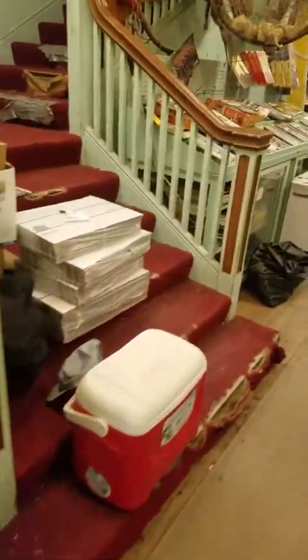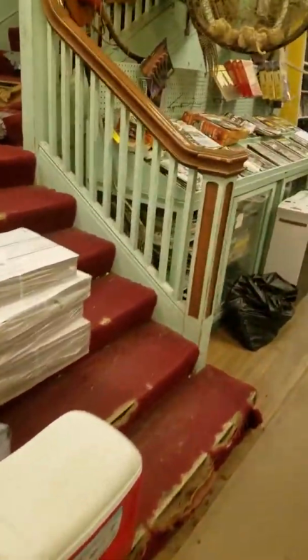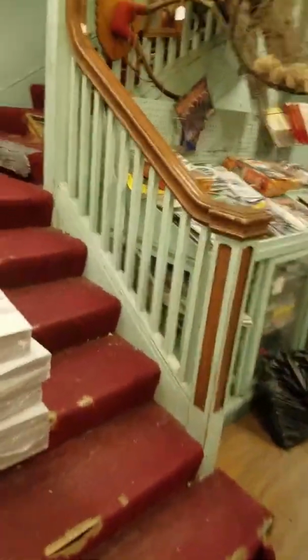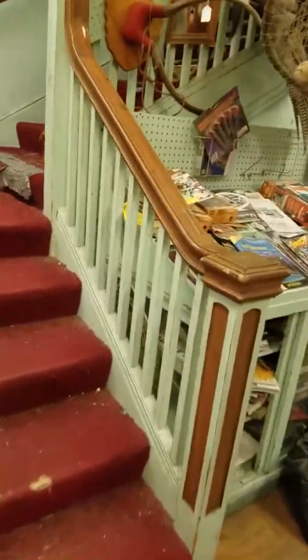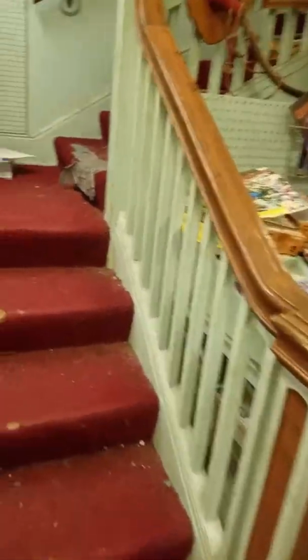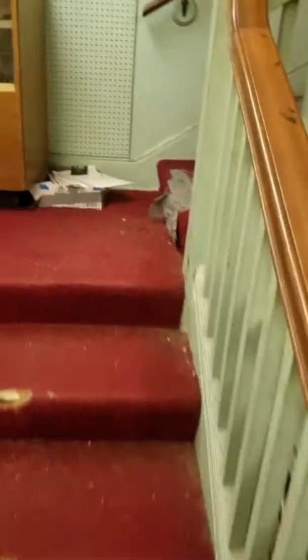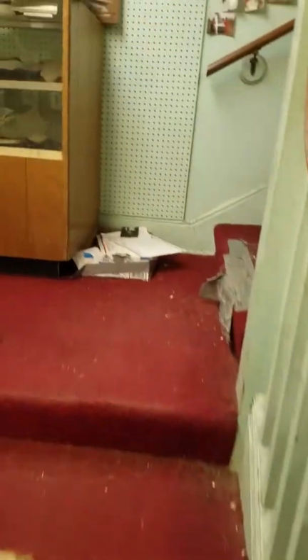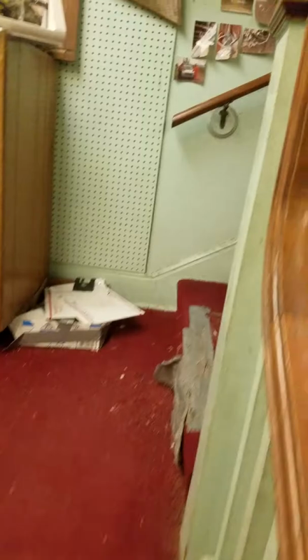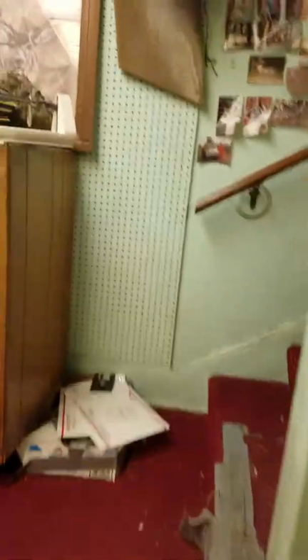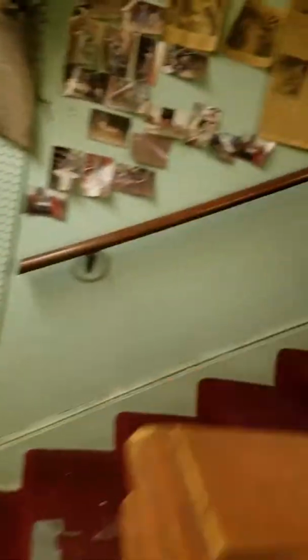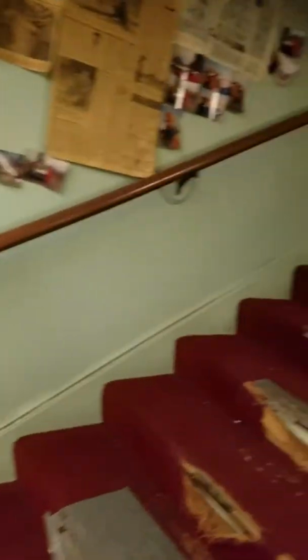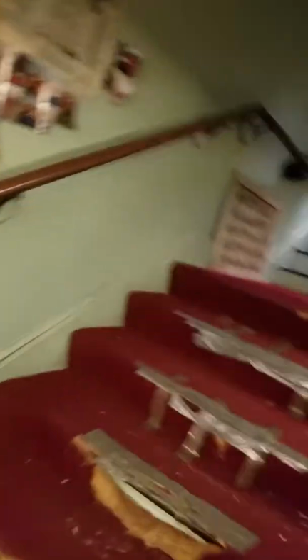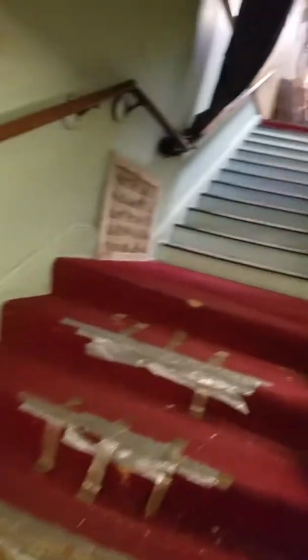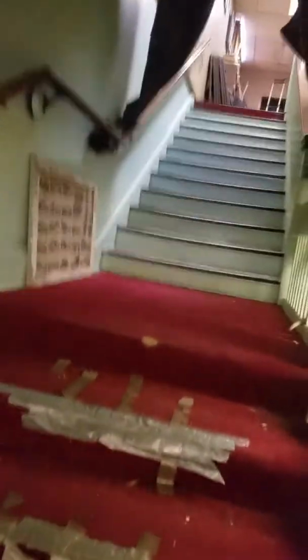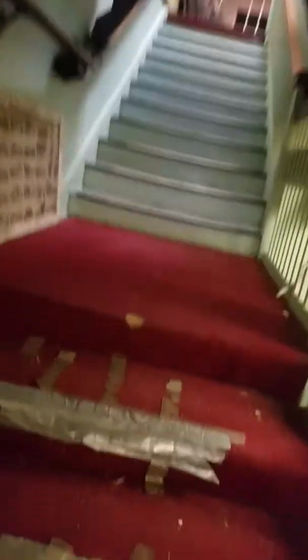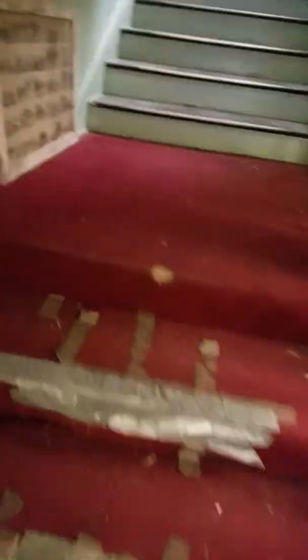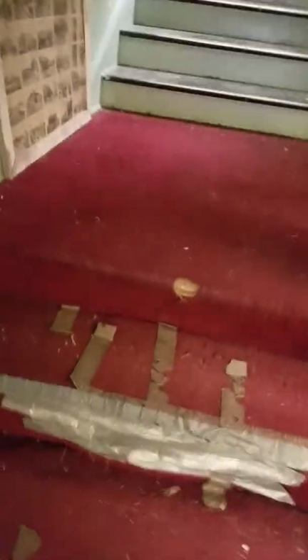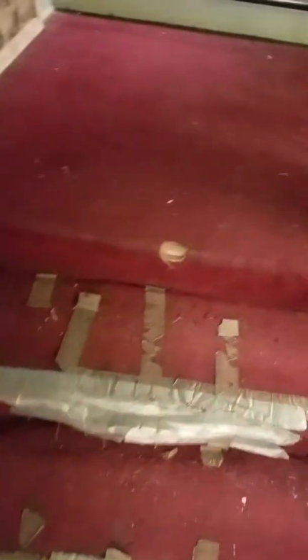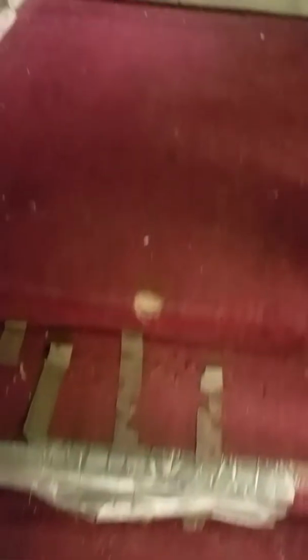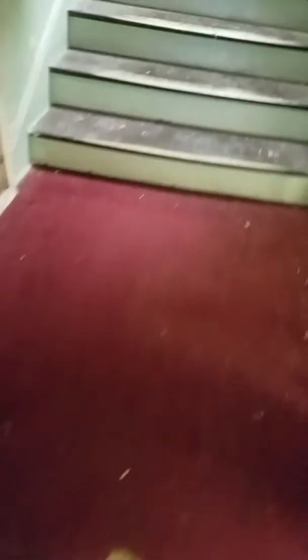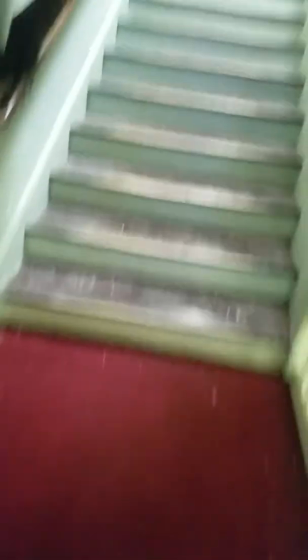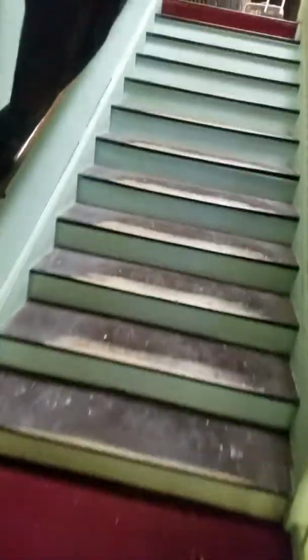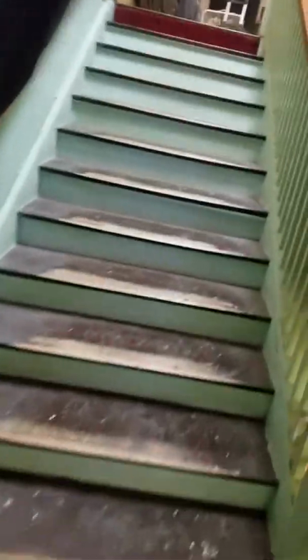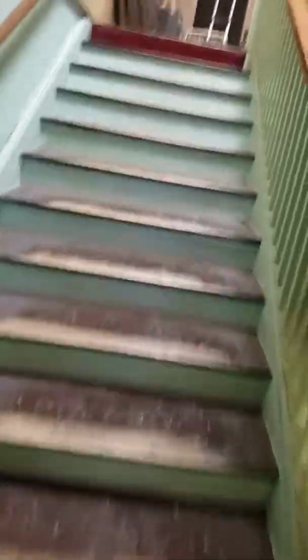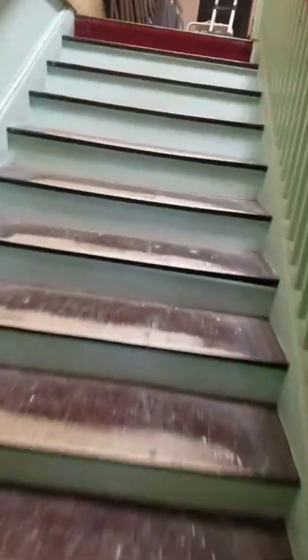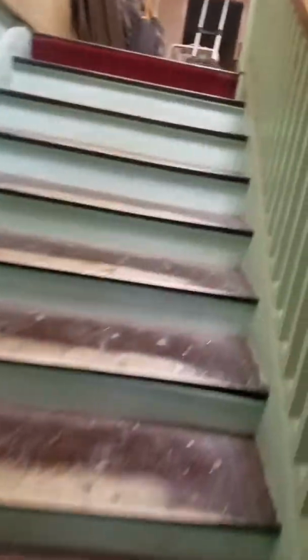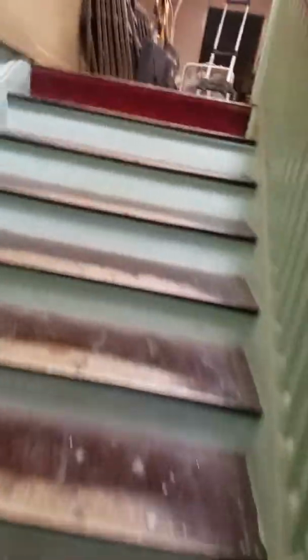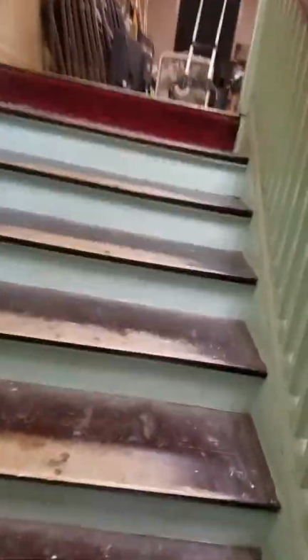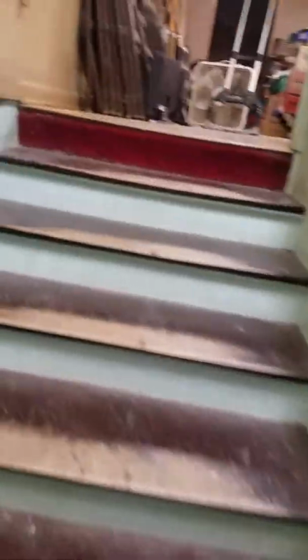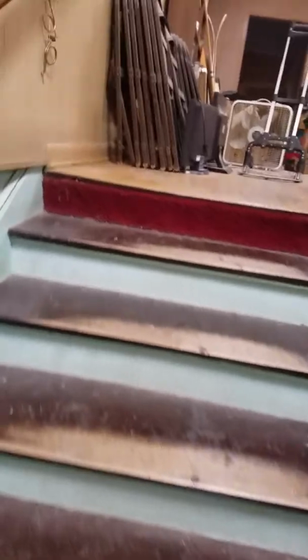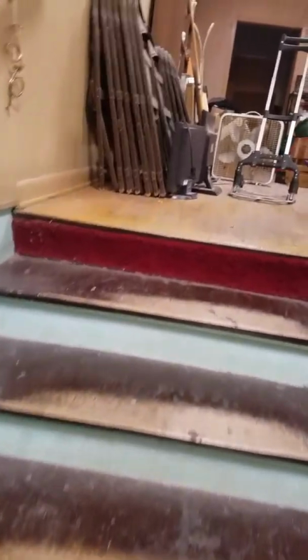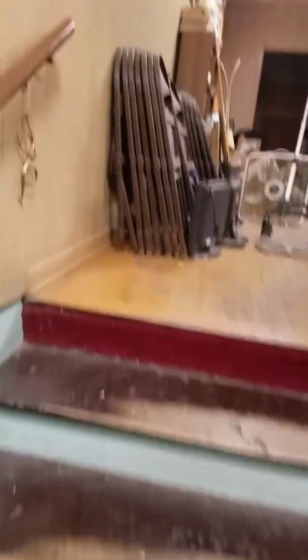This is our stairway that takes us up to the auction room floor — comes with duct tape. All the way upstairs where we have numerous chairs.